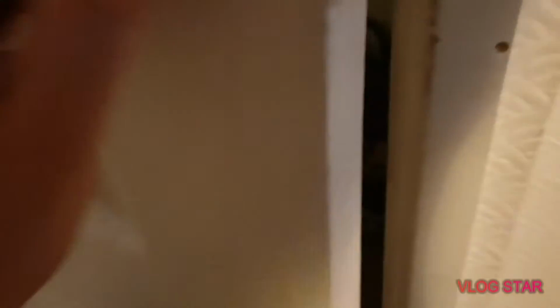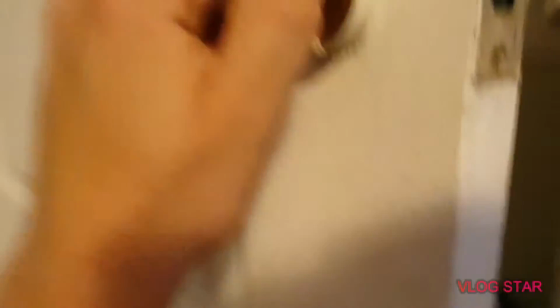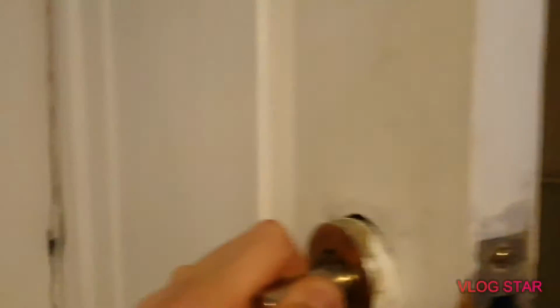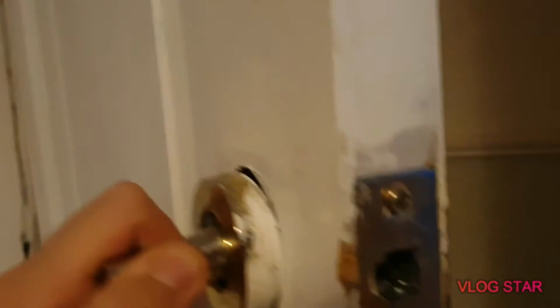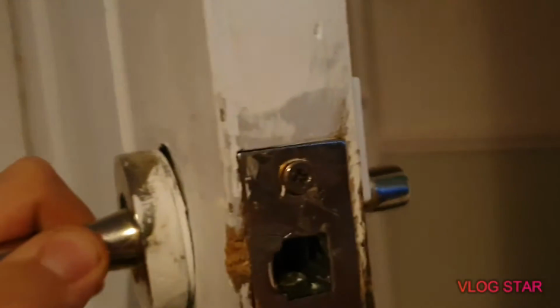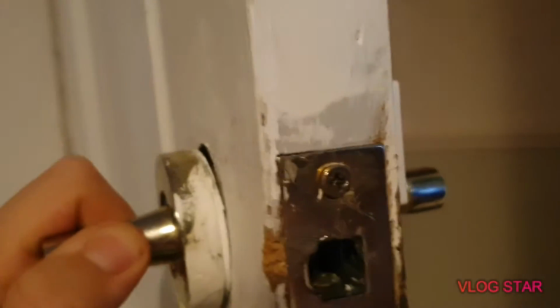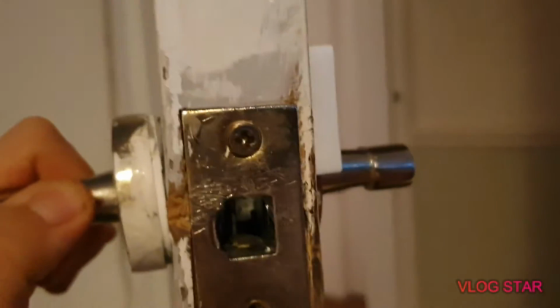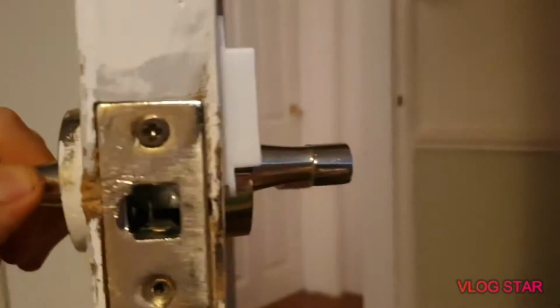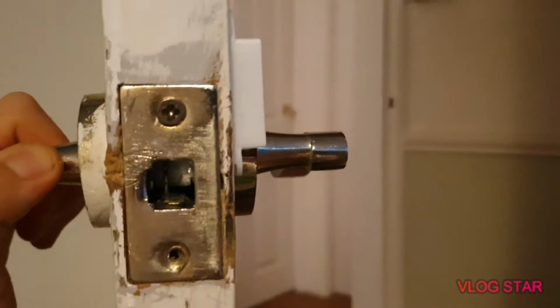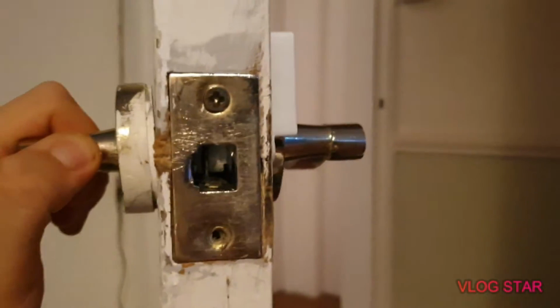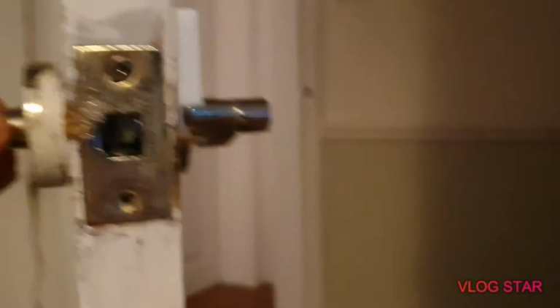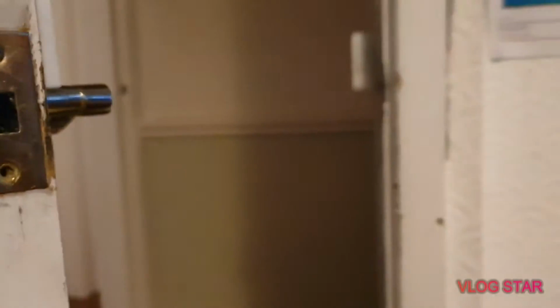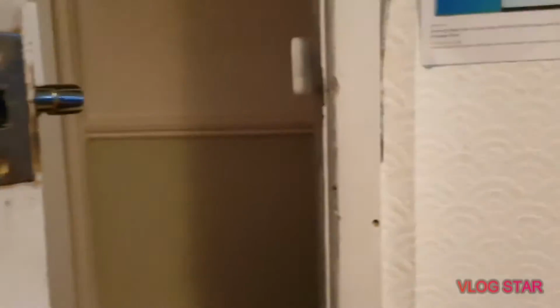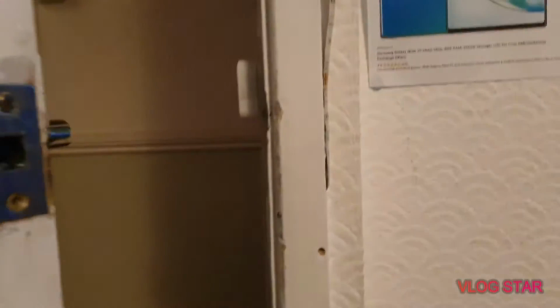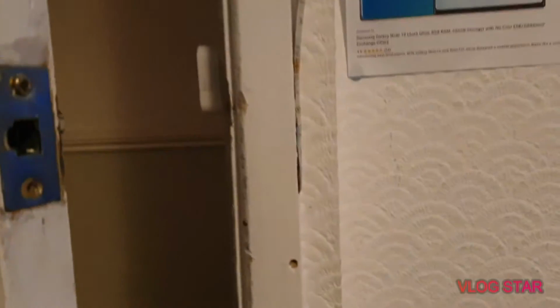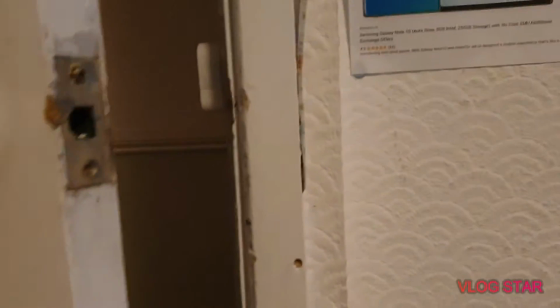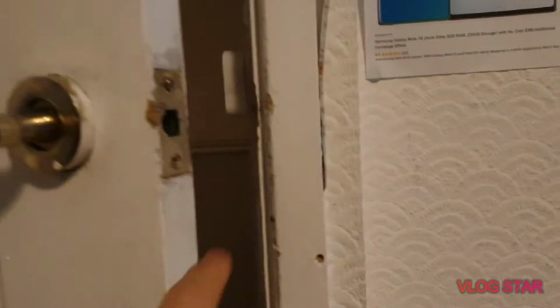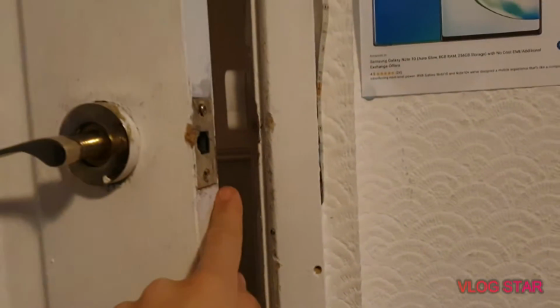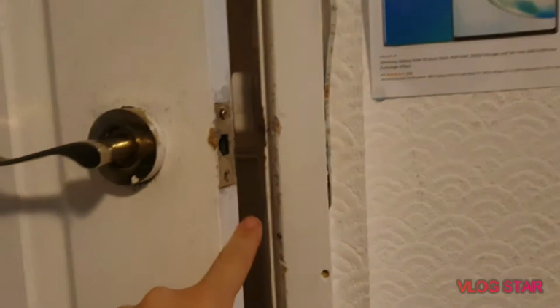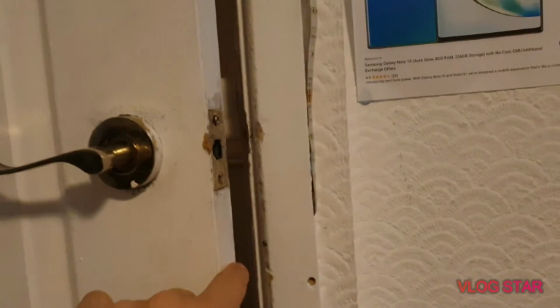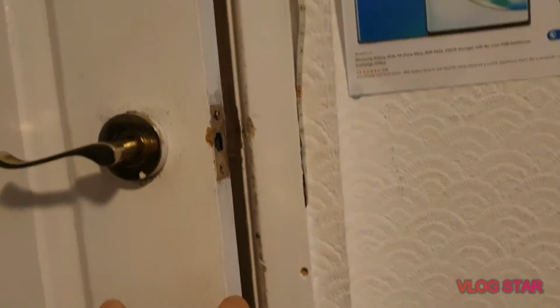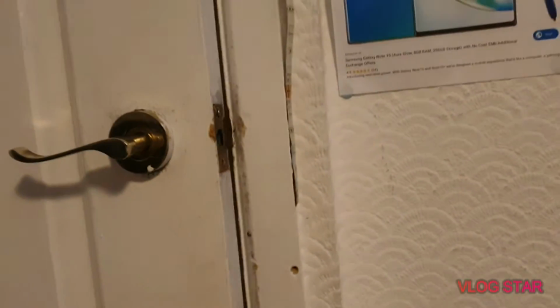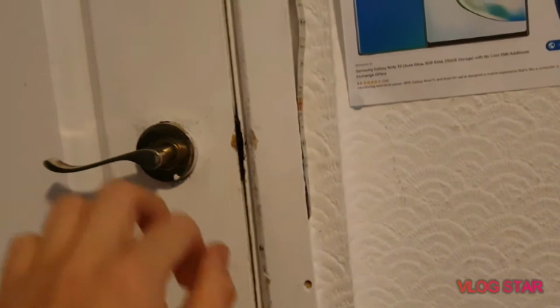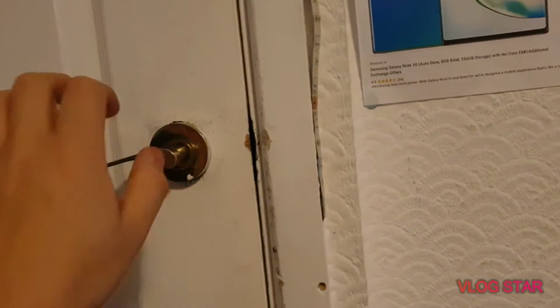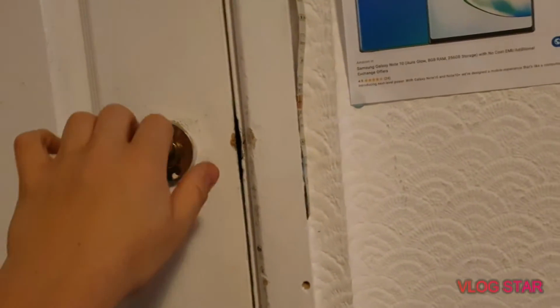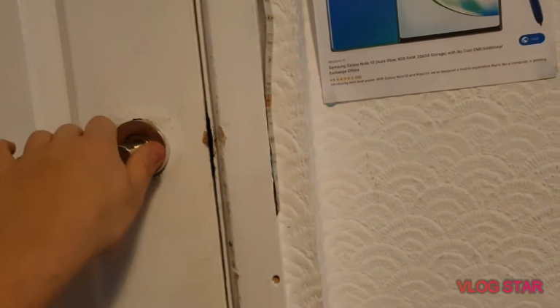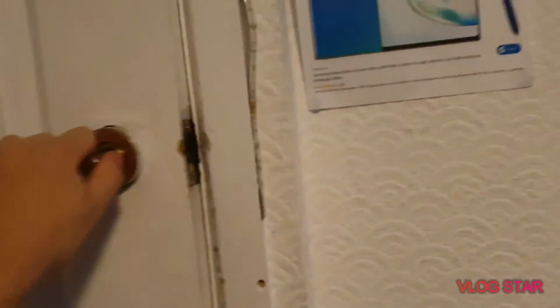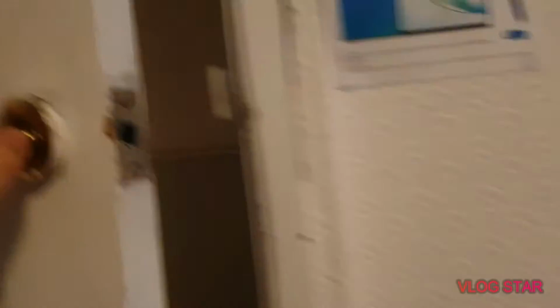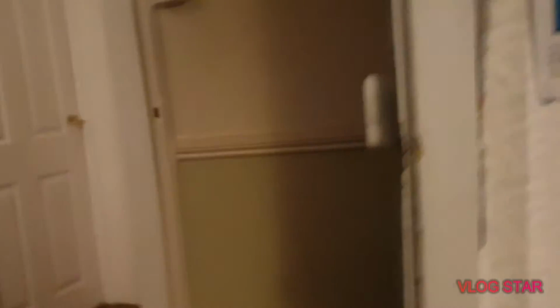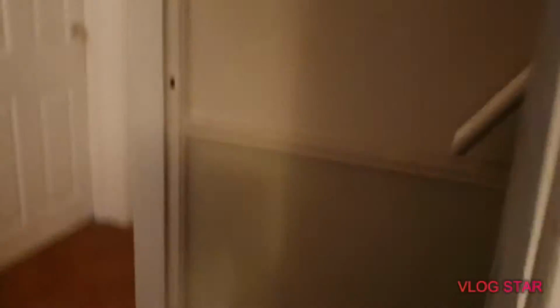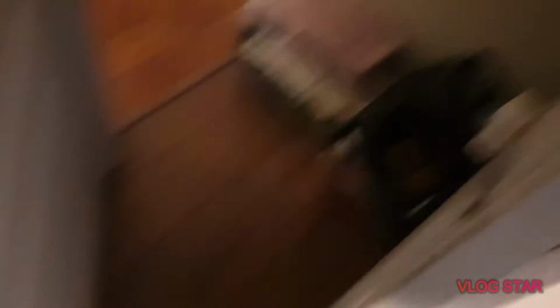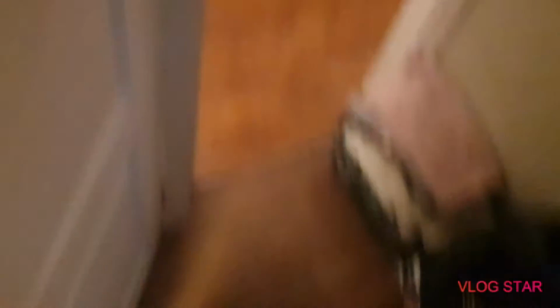Also the latch is gonna be replaced - gonna get a new latch on the door. Guys, if you didn't know, there's an alarm on the door. Now let me show you from the outside.